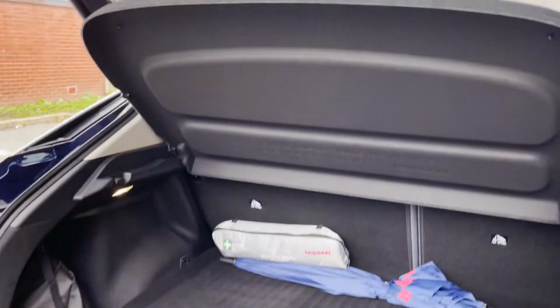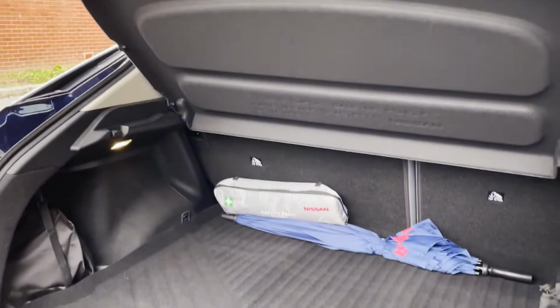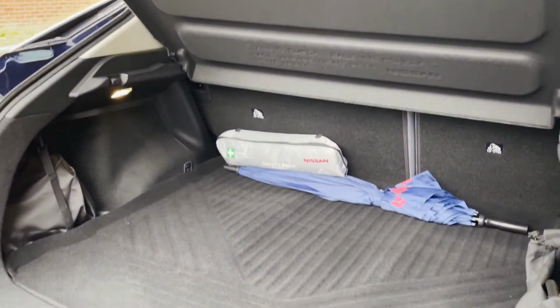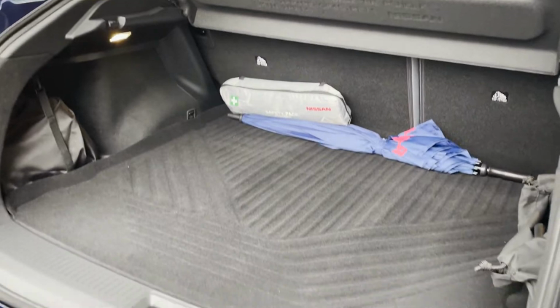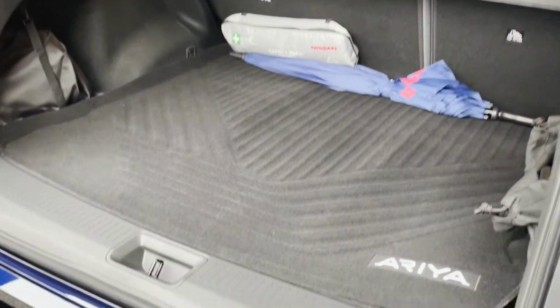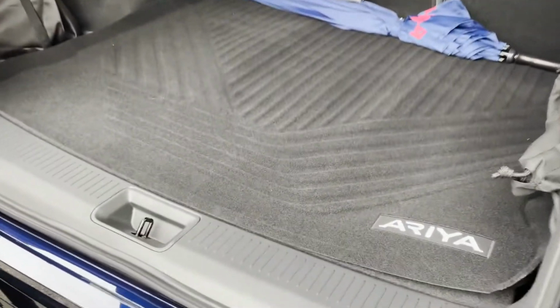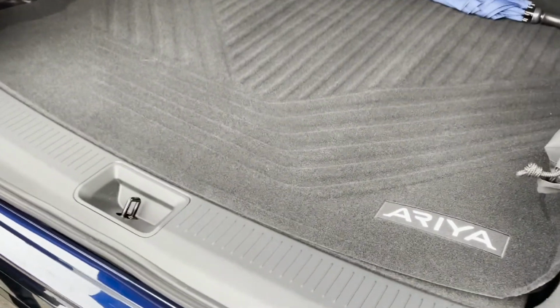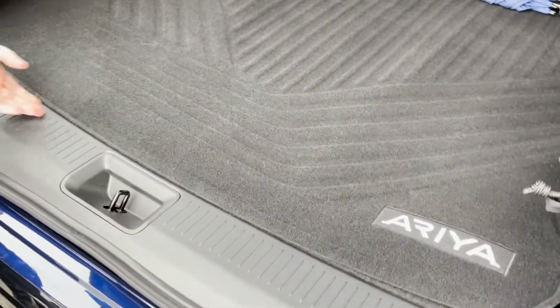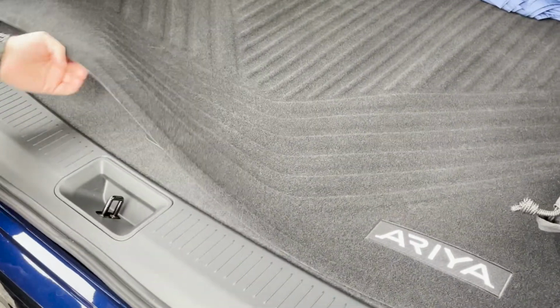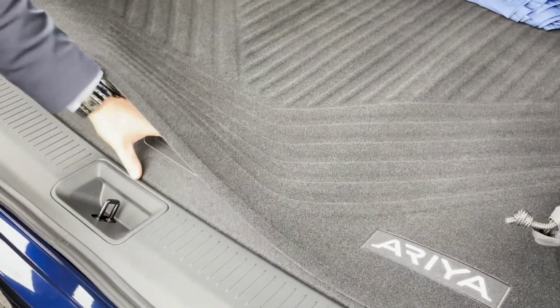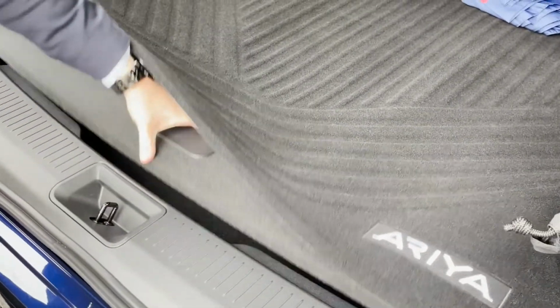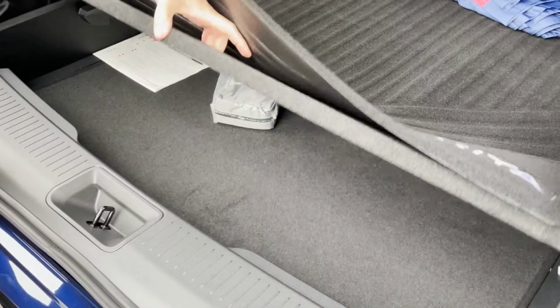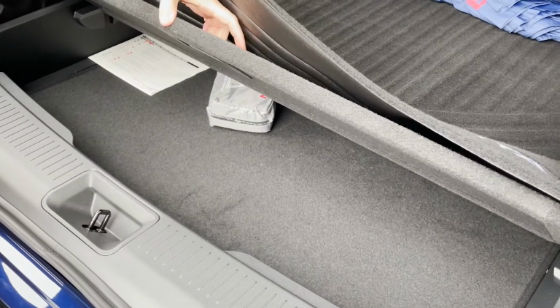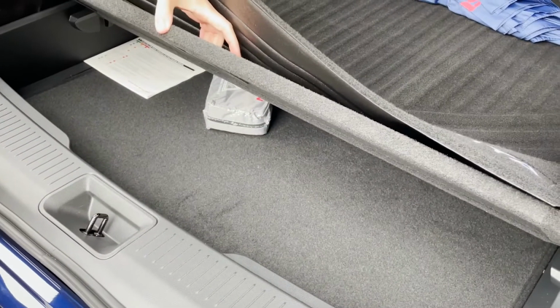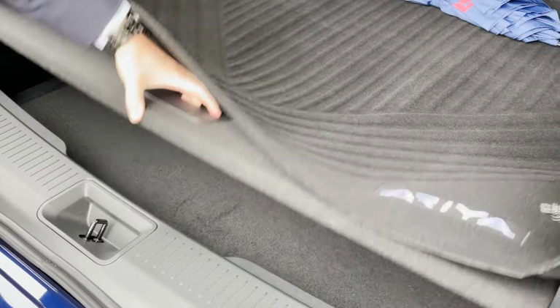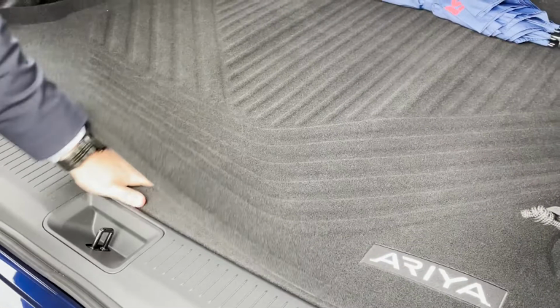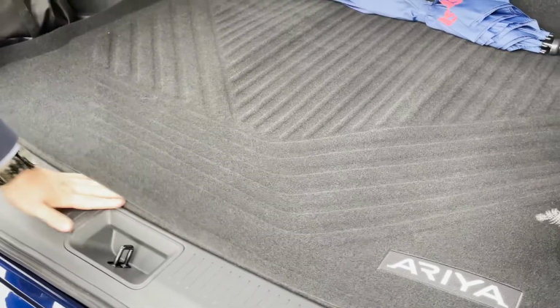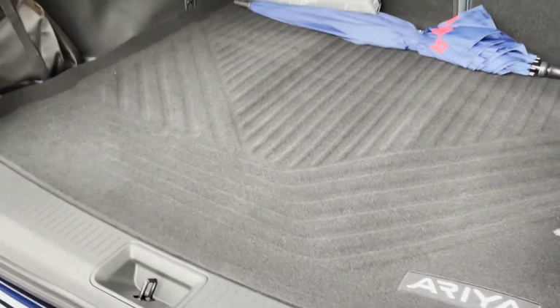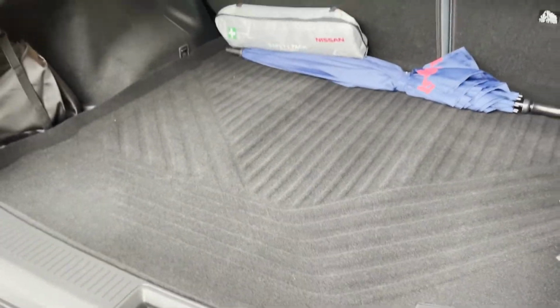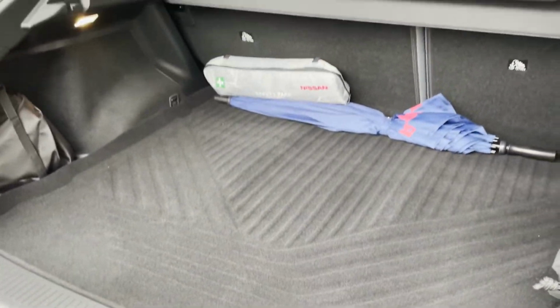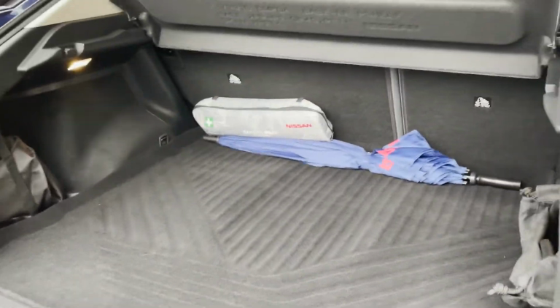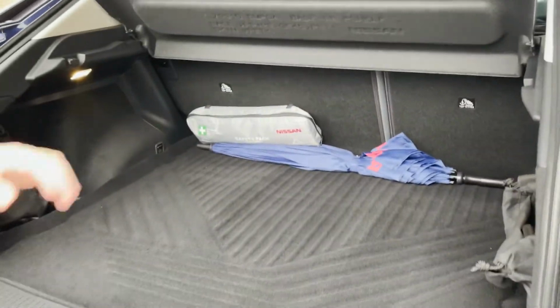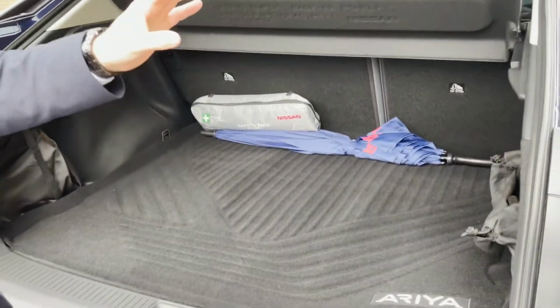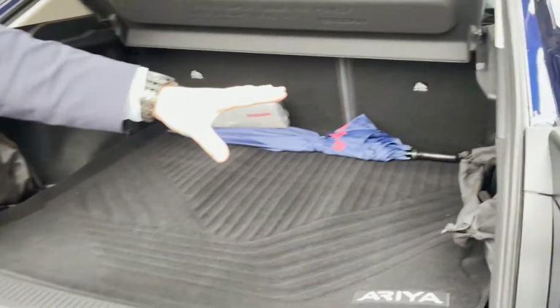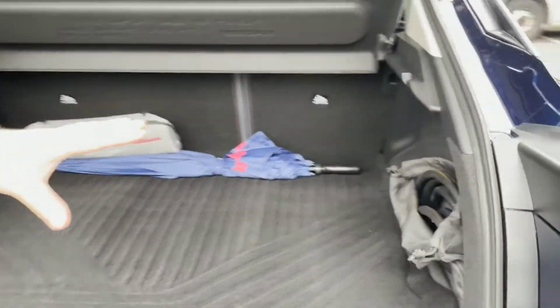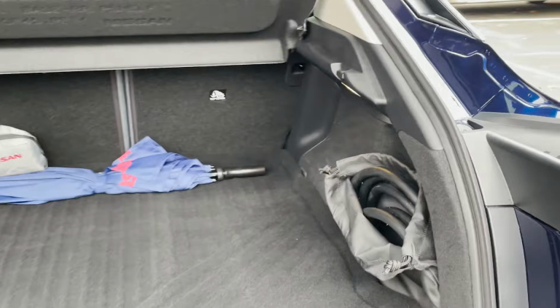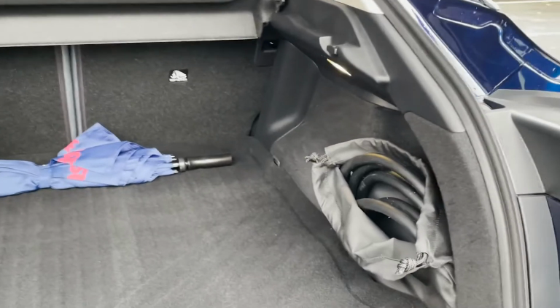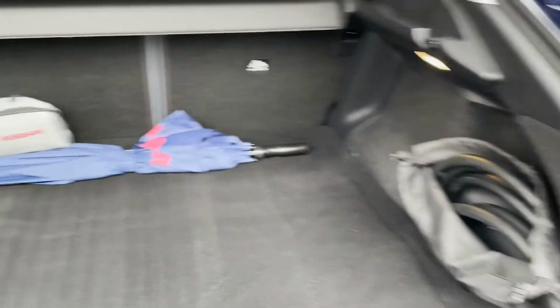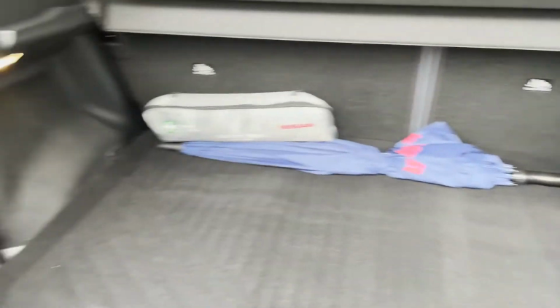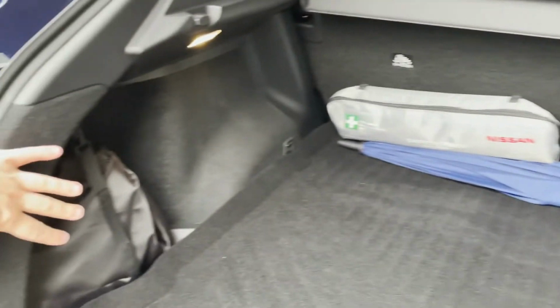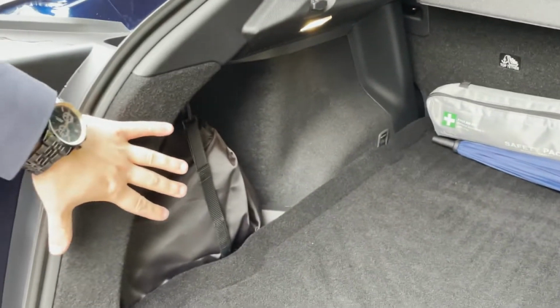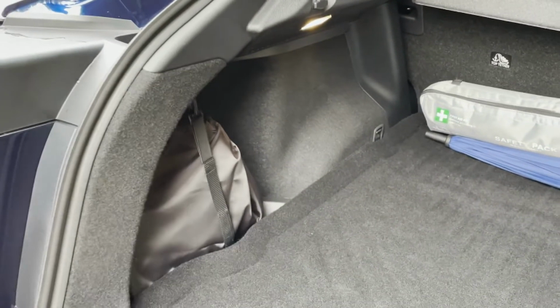In the boot here, you've got 466 litres of combined space. This includes the additional drop-down section underneath for any additional storage. You can see you've got two charging cables — your Type 2 charger and also your three-pin for home charging as well.